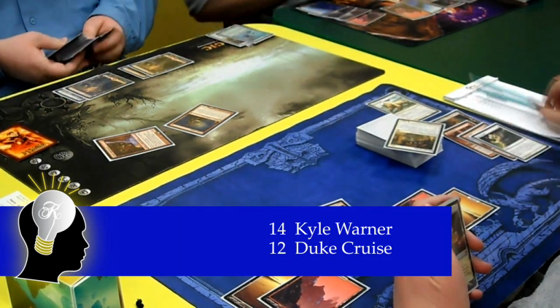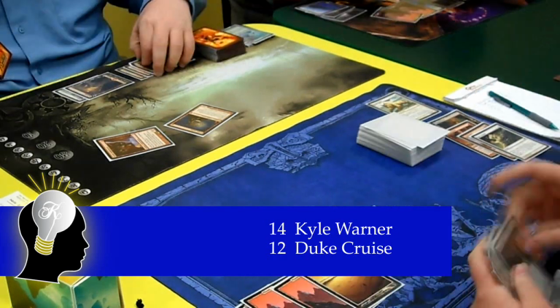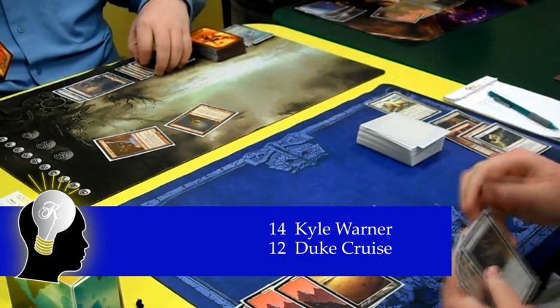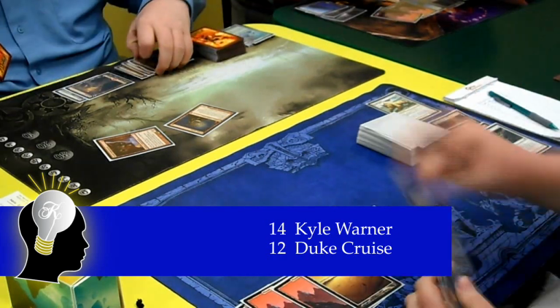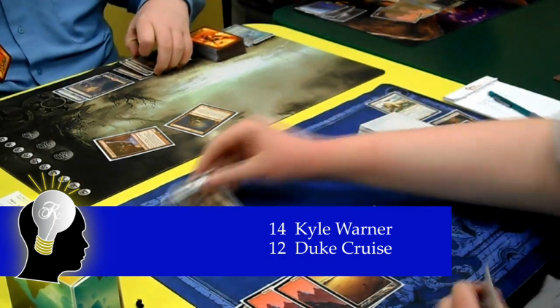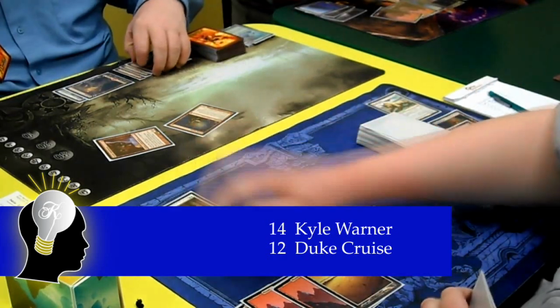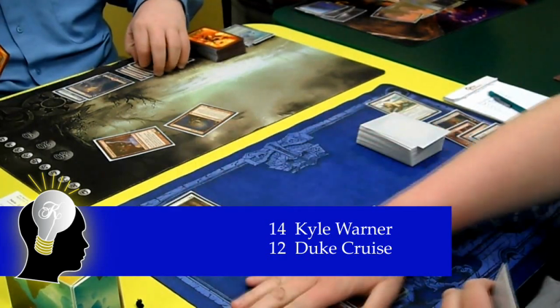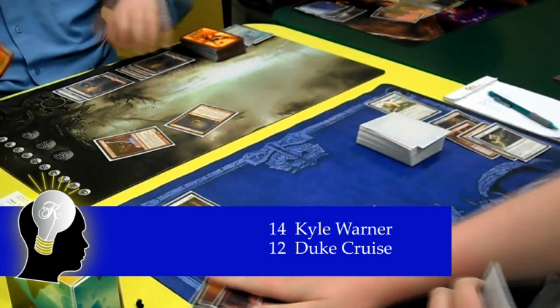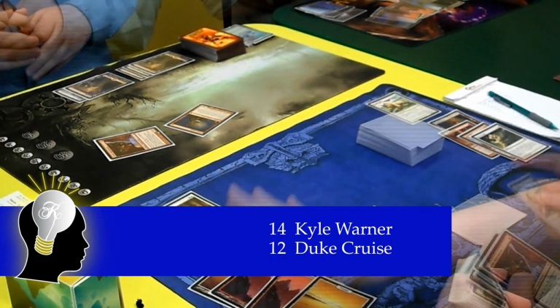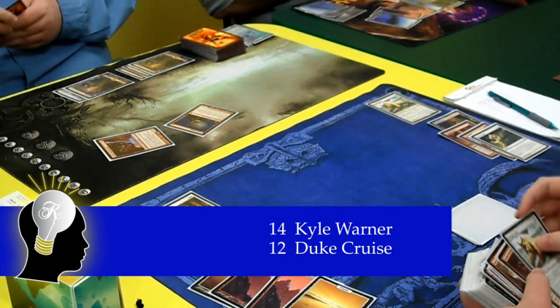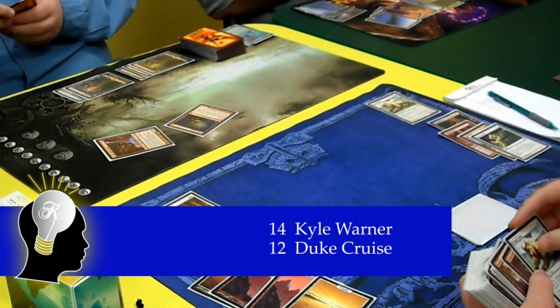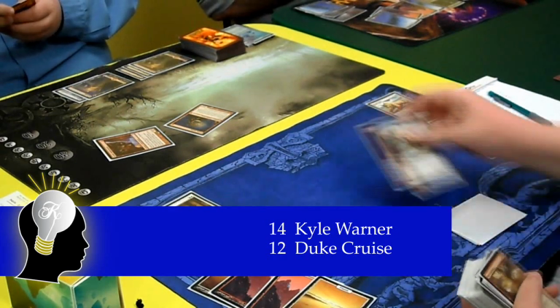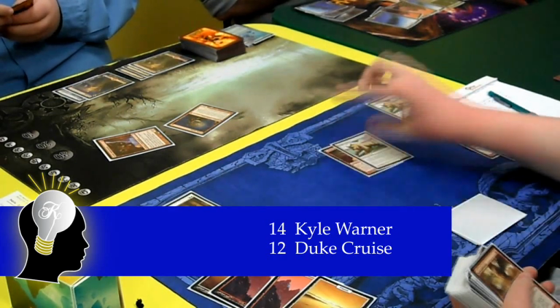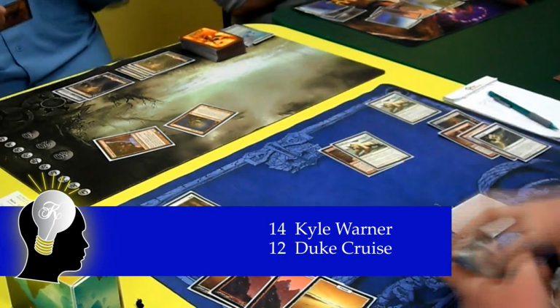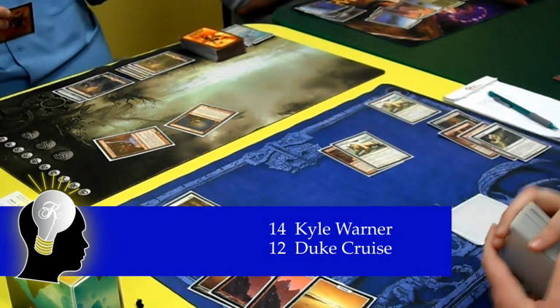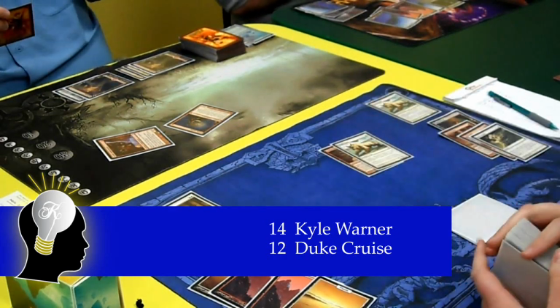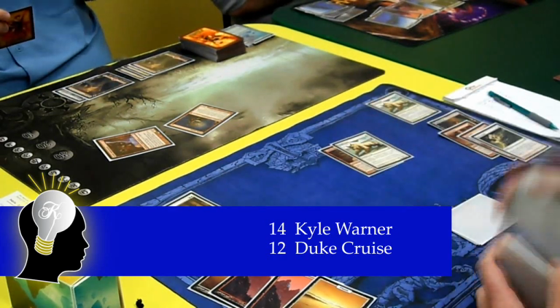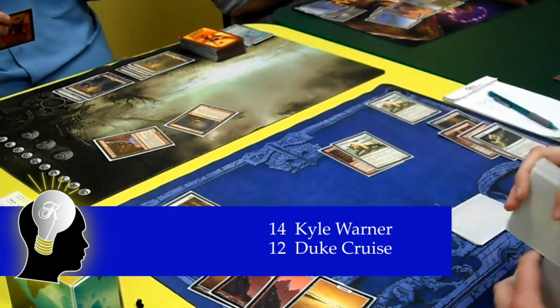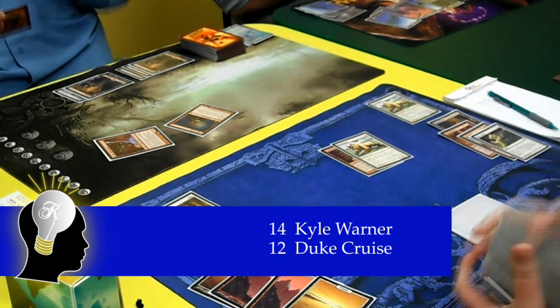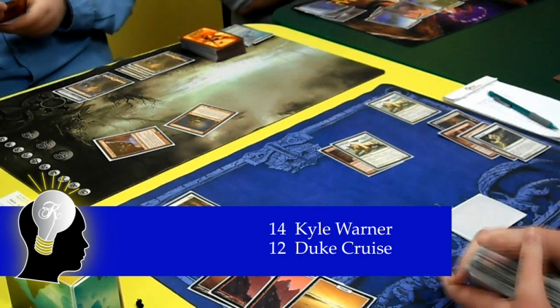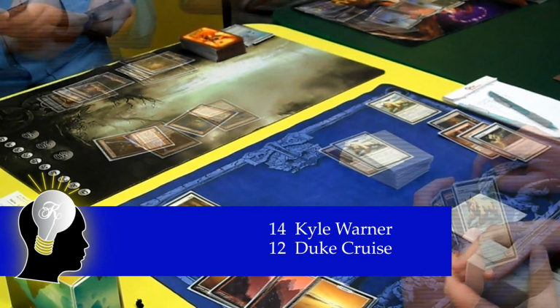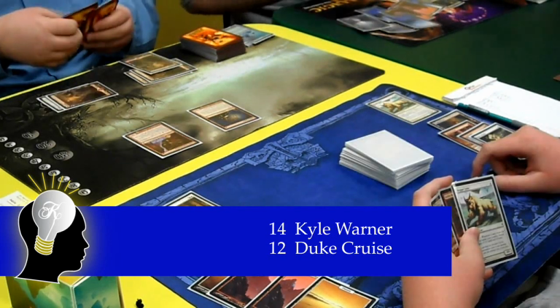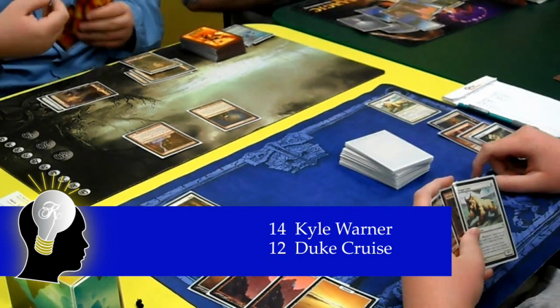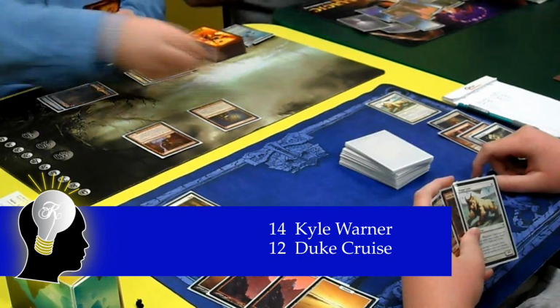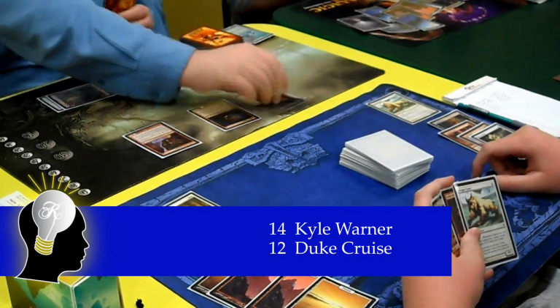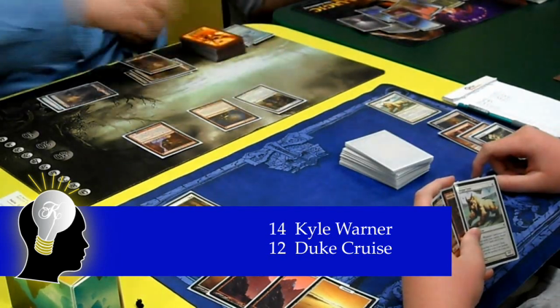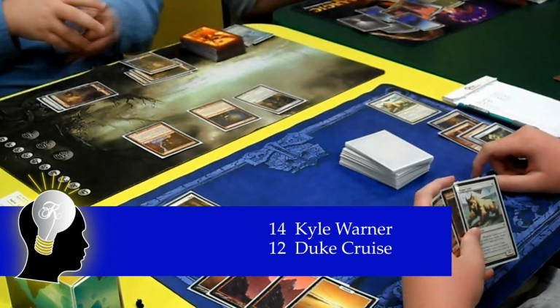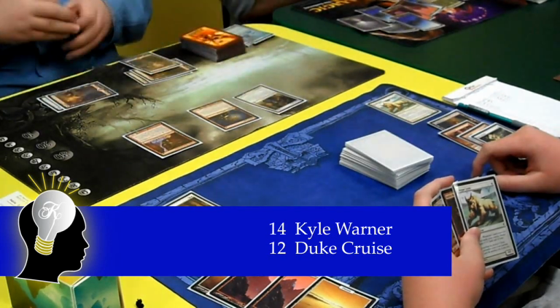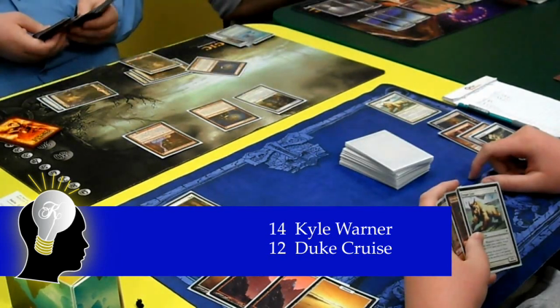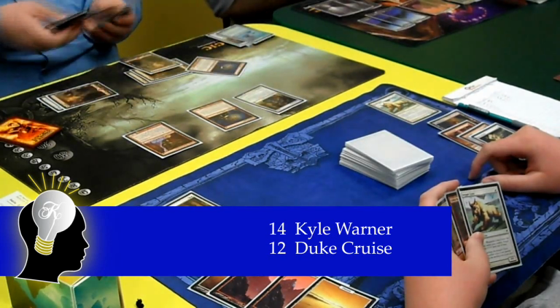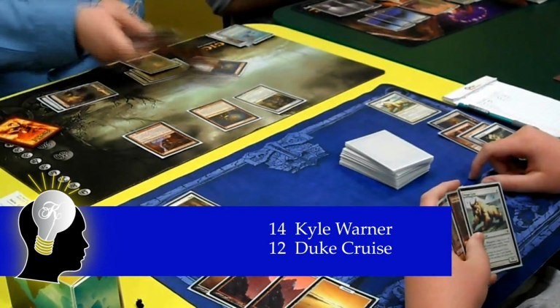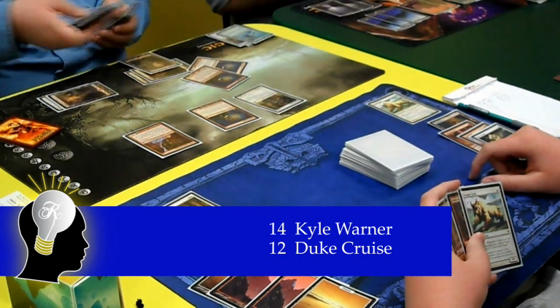On Duke's turn, he casts a Ranger of his own and searches up a Steplinks and a Bushwhacker. Kyle then casts his second Ranger of Eos for the game and fetches up two Goblin Guides.